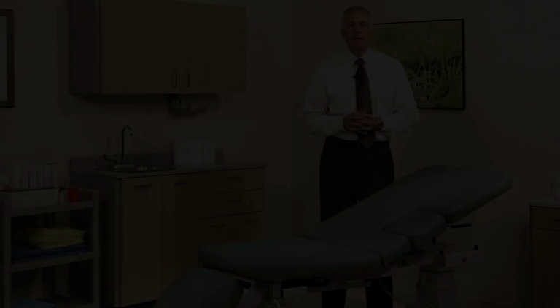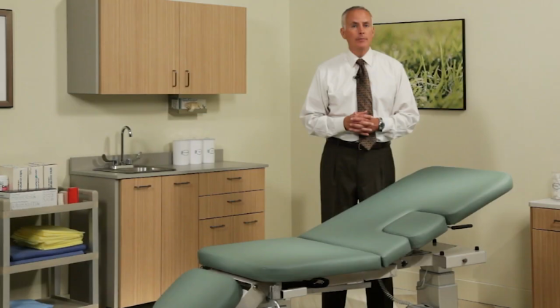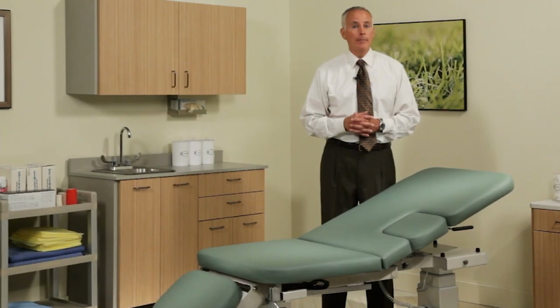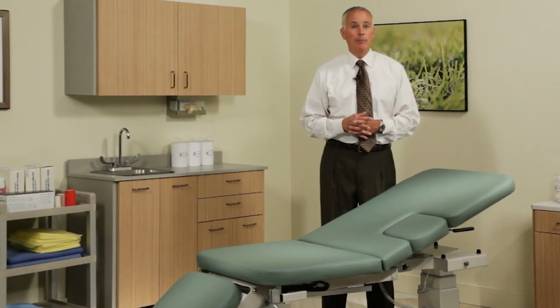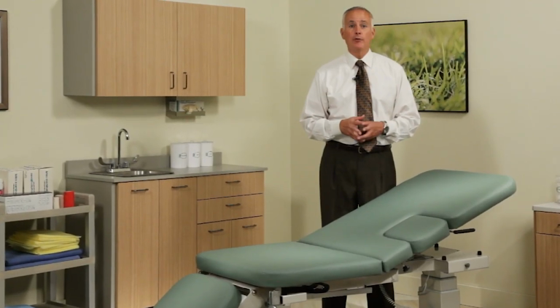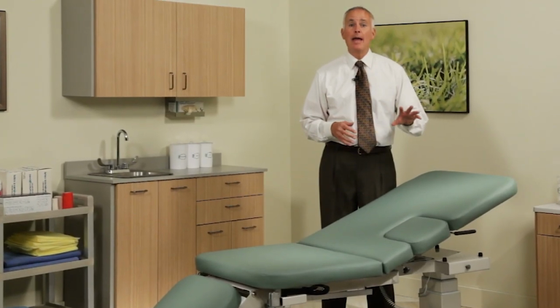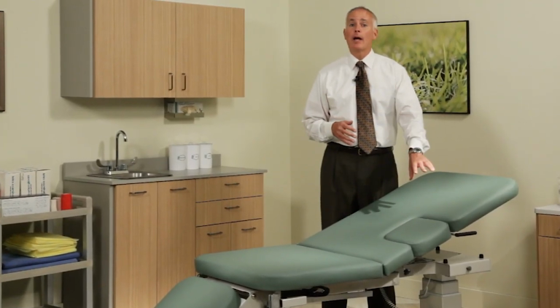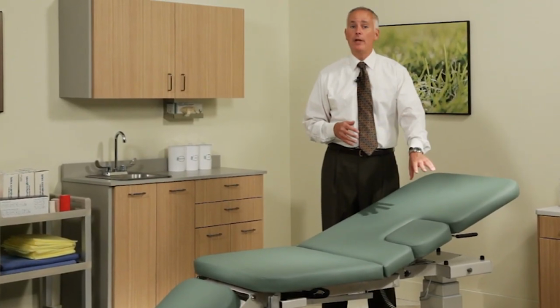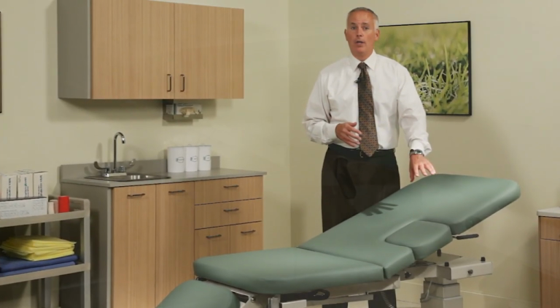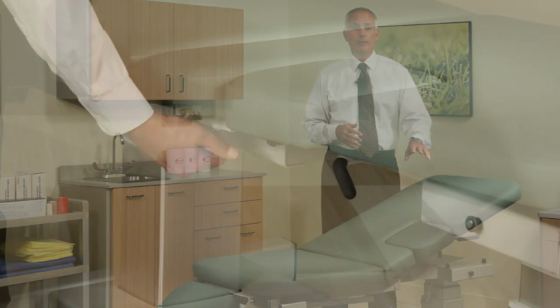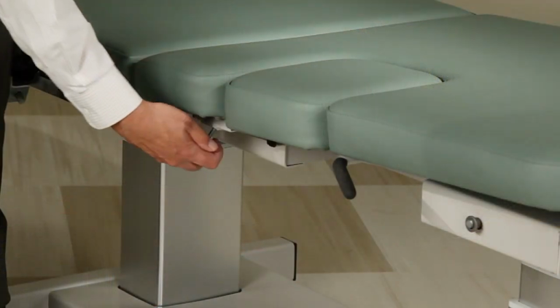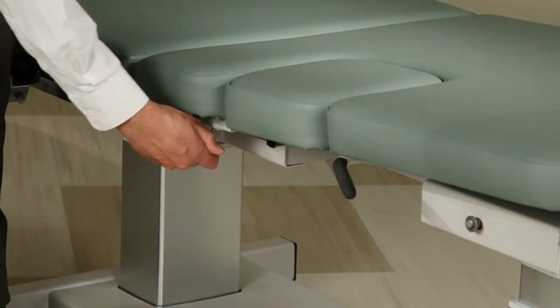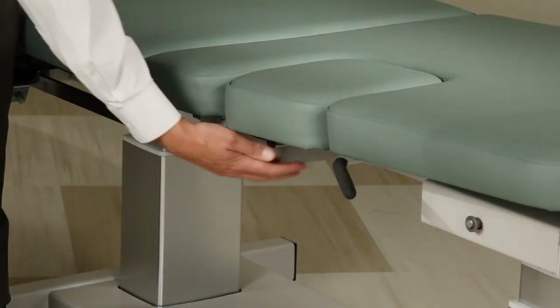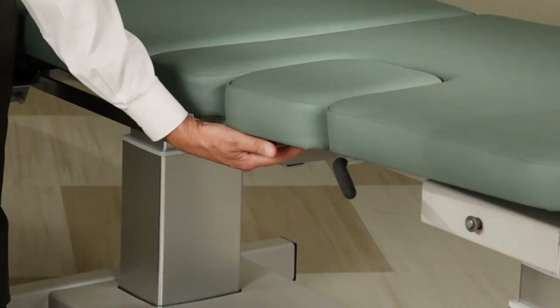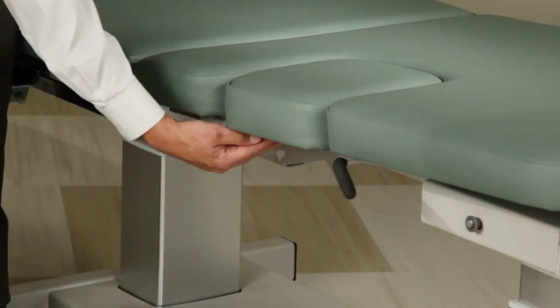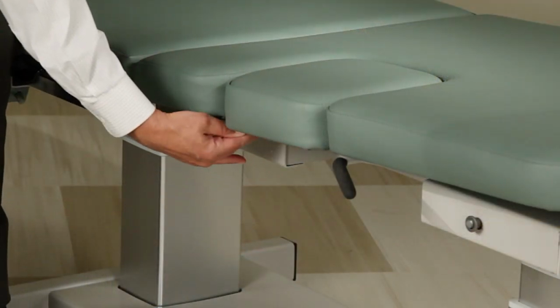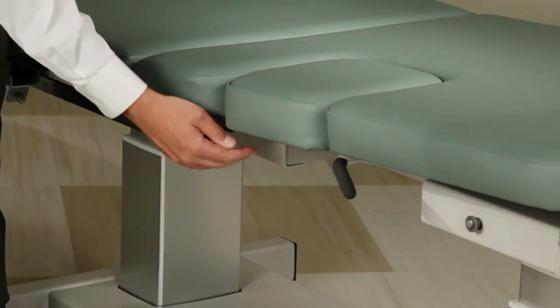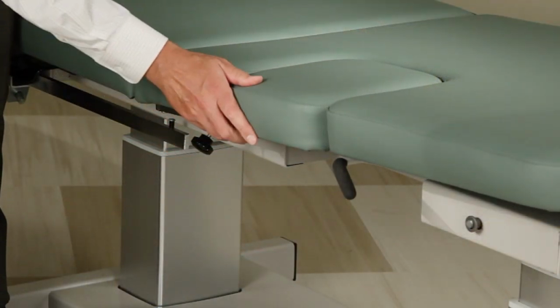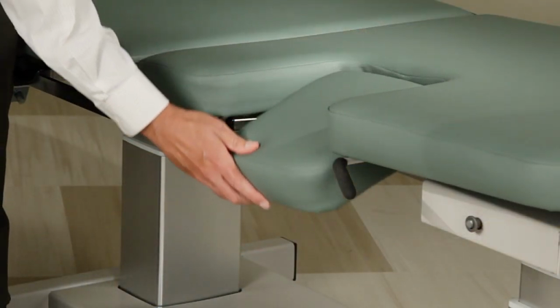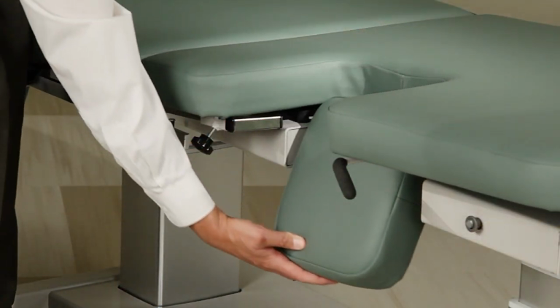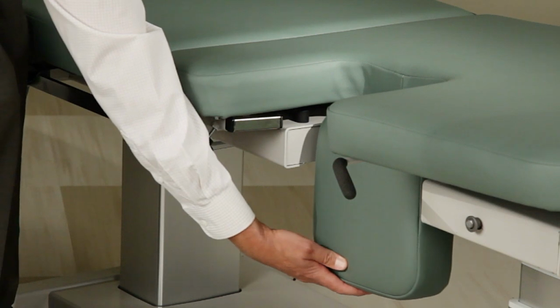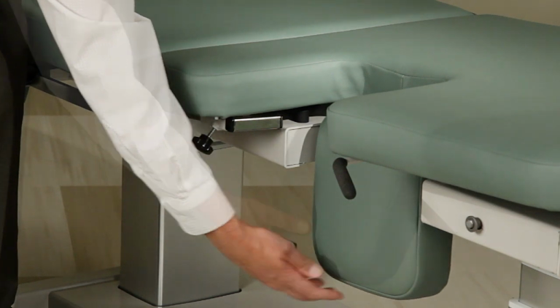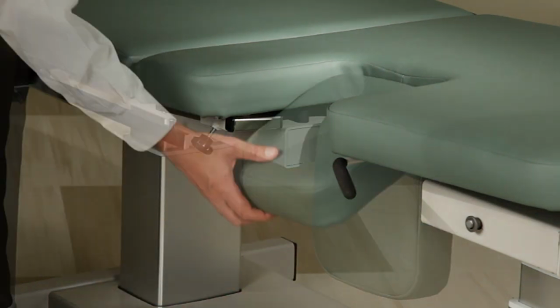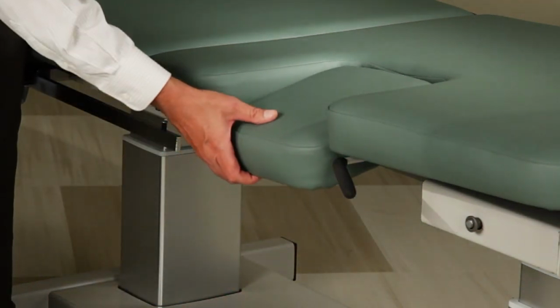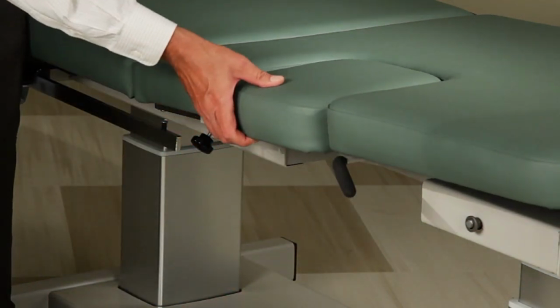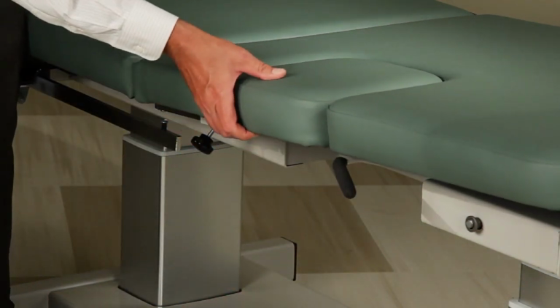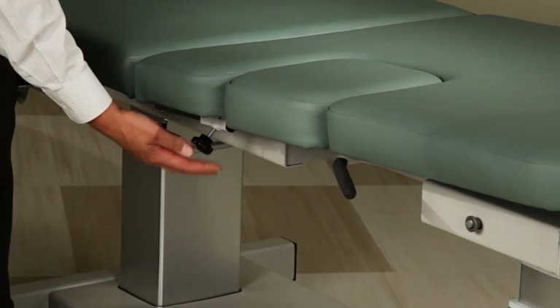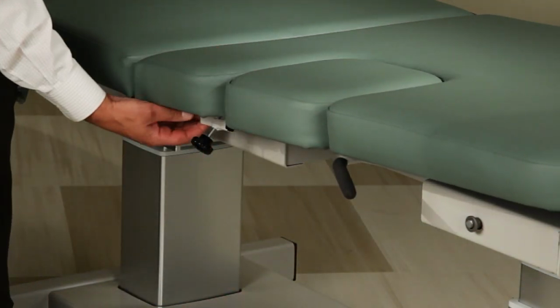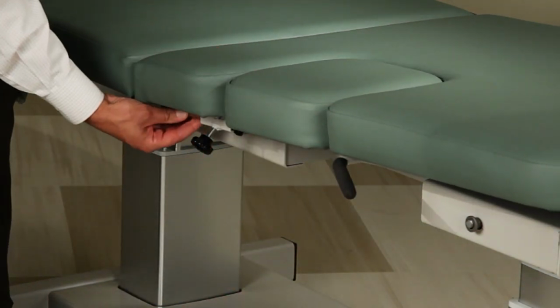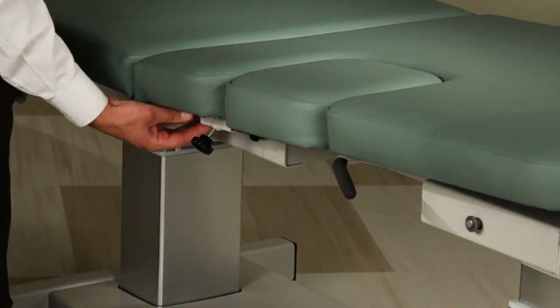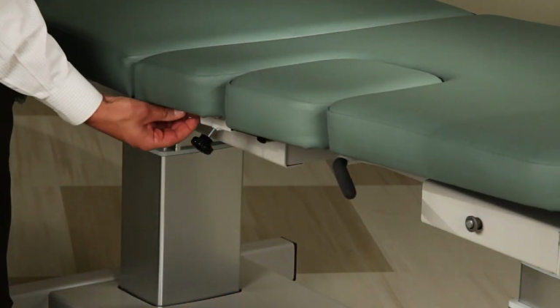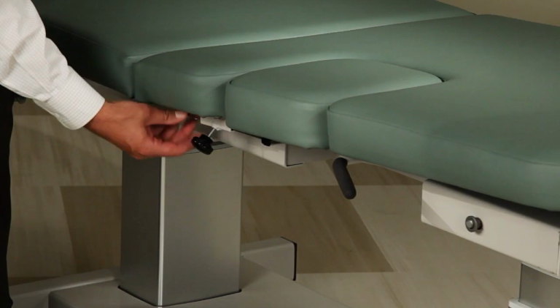Clinton power imaging tables feature a manual drop-down window which facilitates the imaging of certain internal organs. Simply loosen the knob and slide the lock bar back to drop the window. Slide it back in place and secure when the procedure is complete.